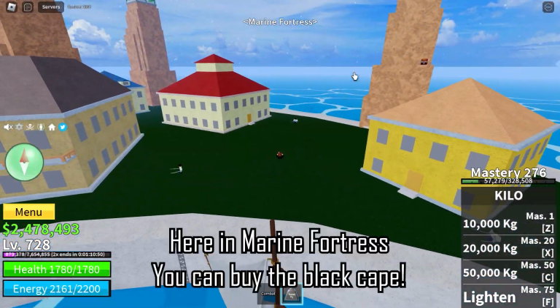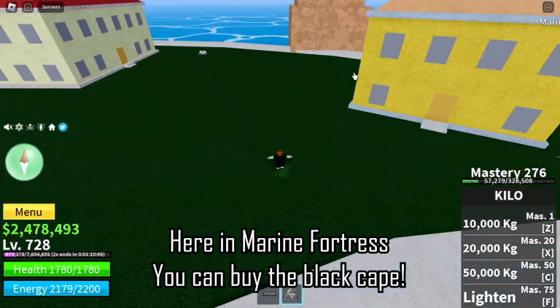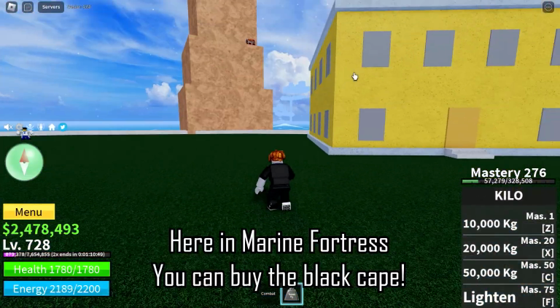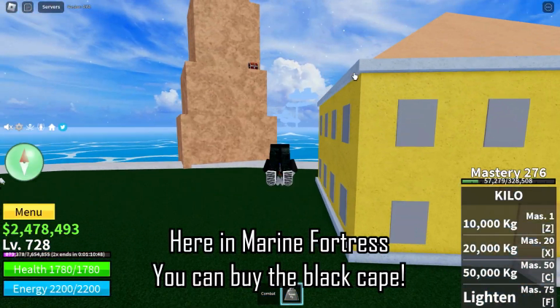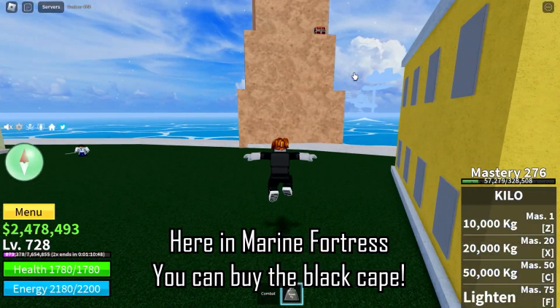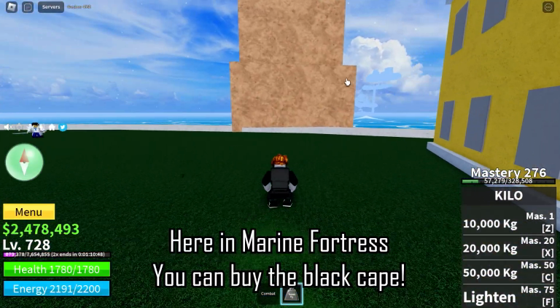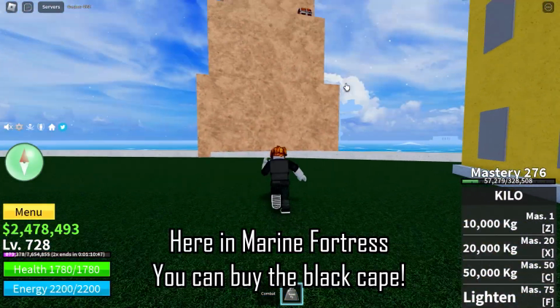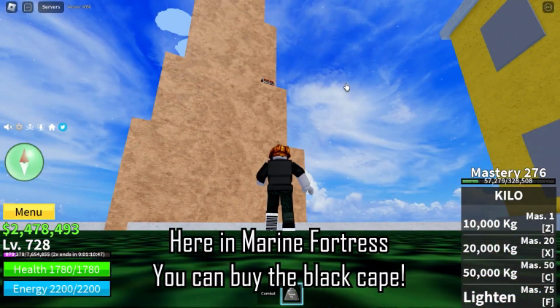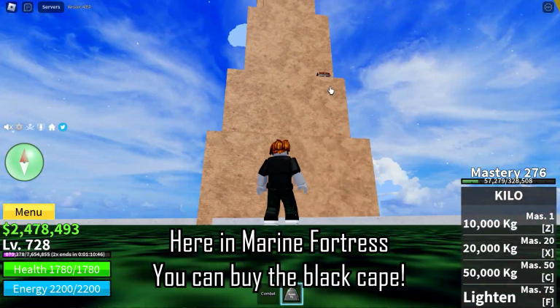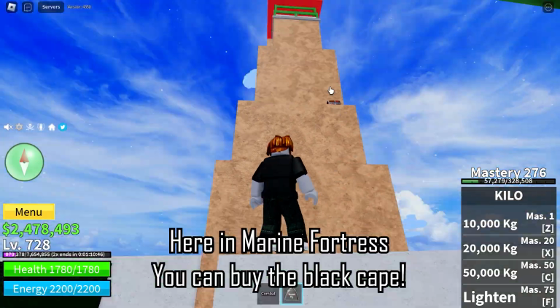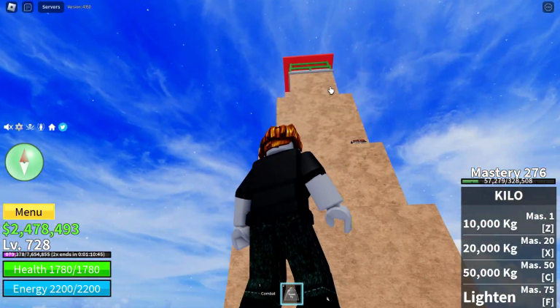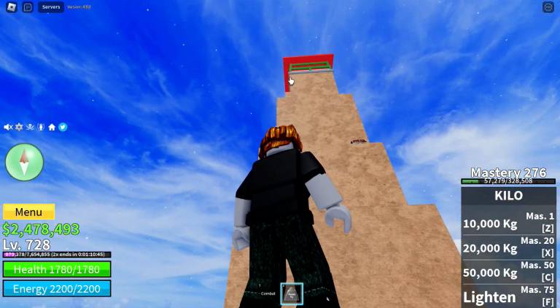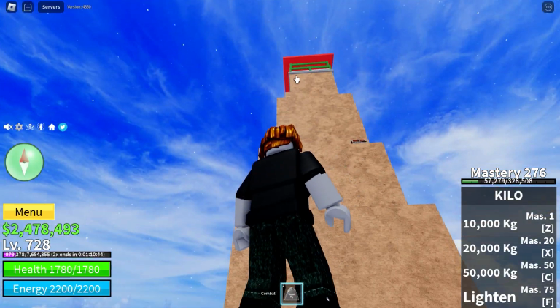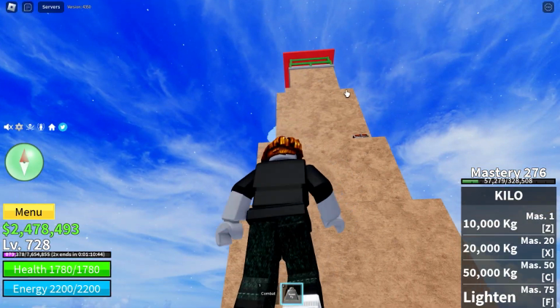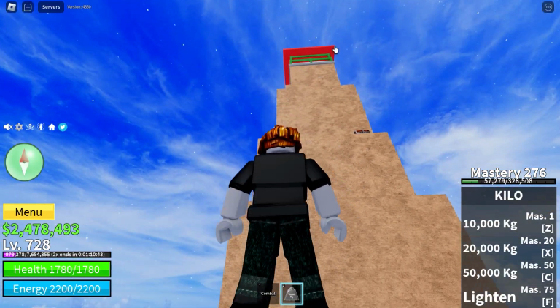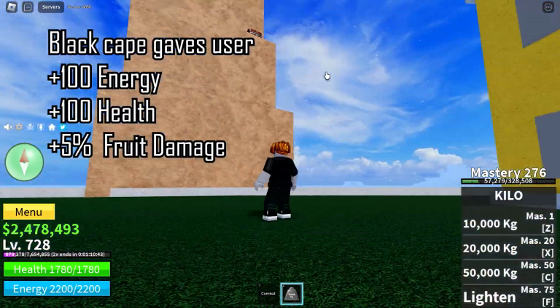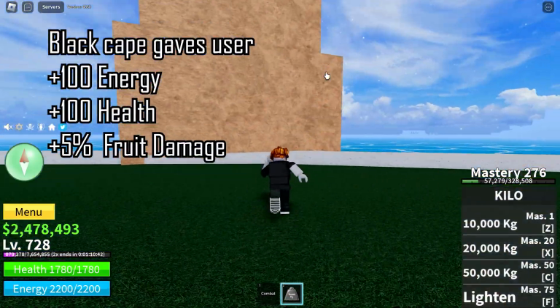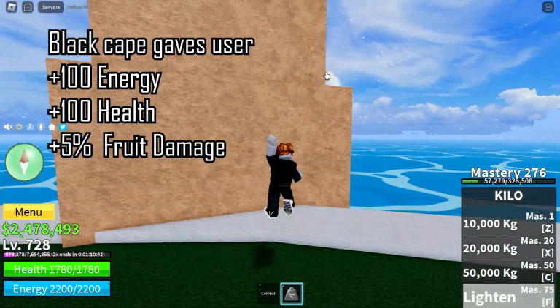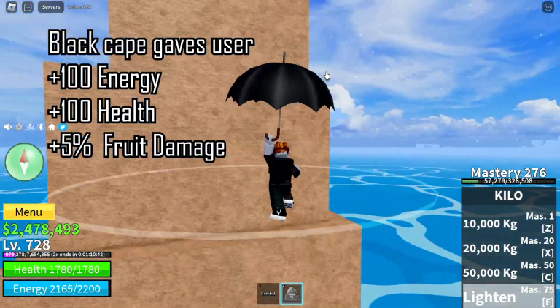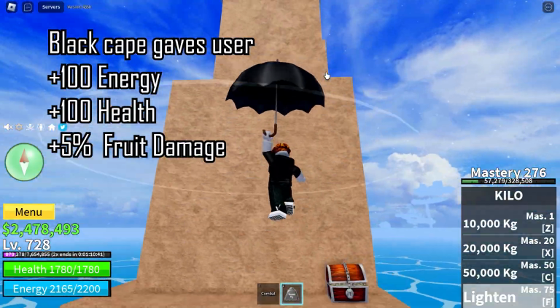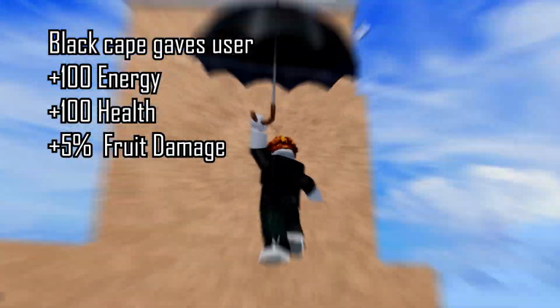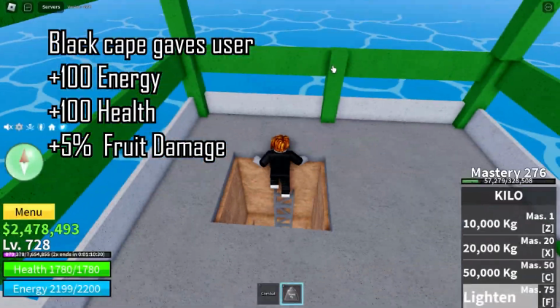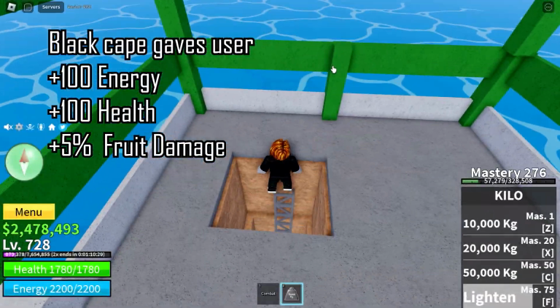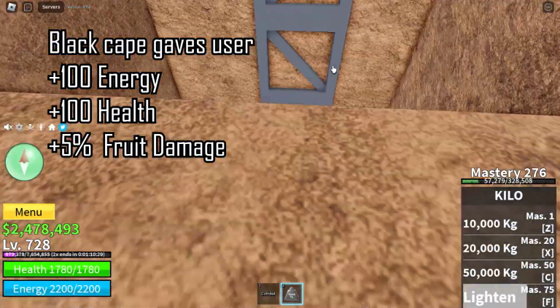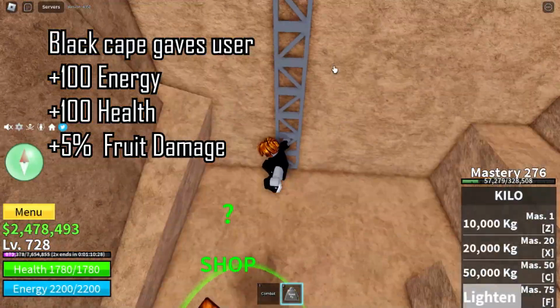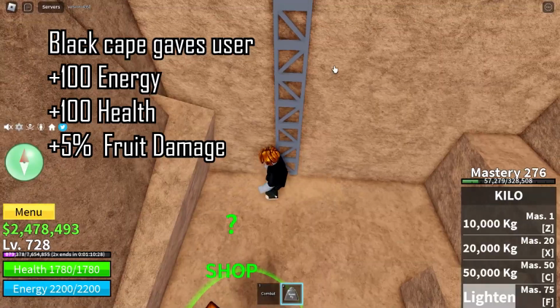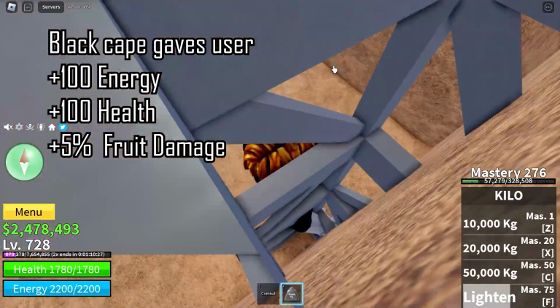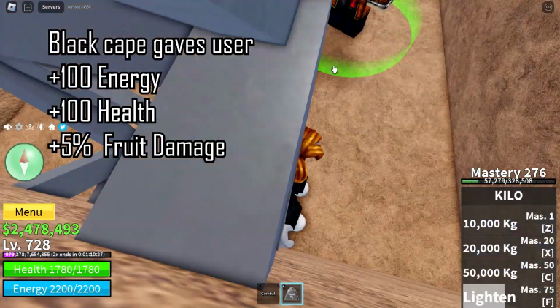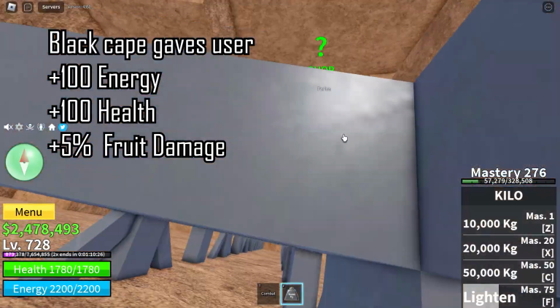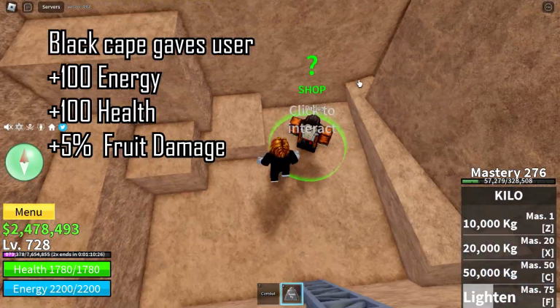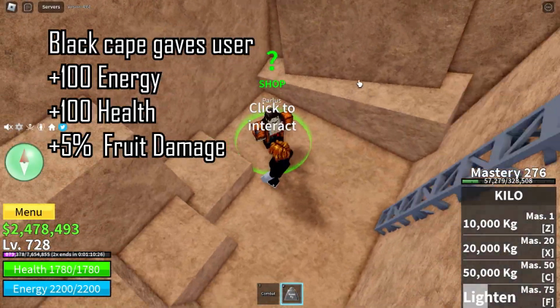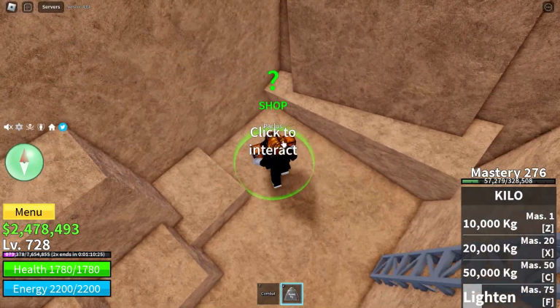Here in Marine Fortress you can buy the black cape. Black cape gives the user plus 100 energy, 100 health, and 5% fruit damage.